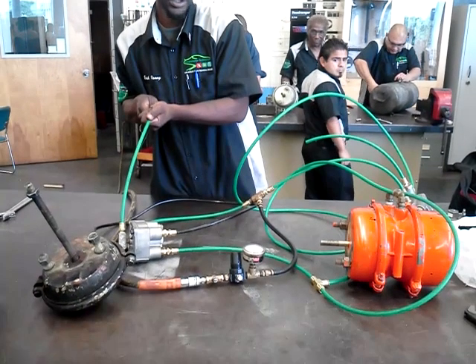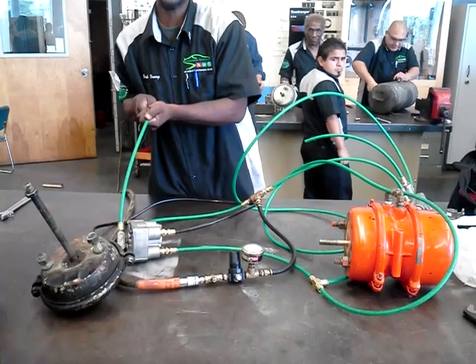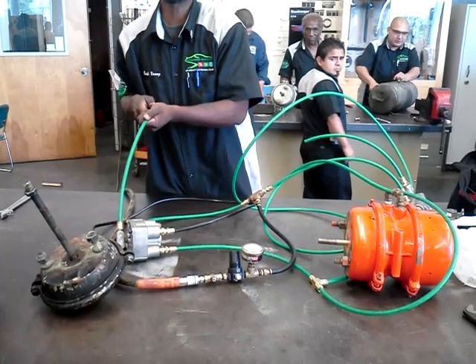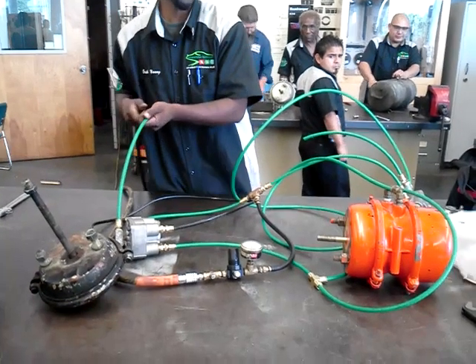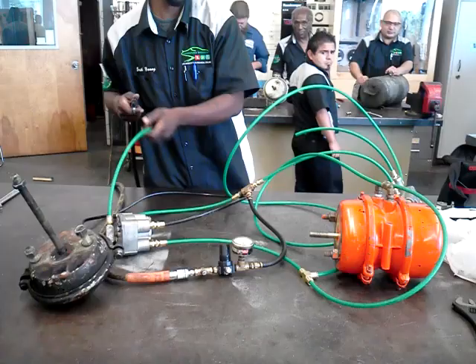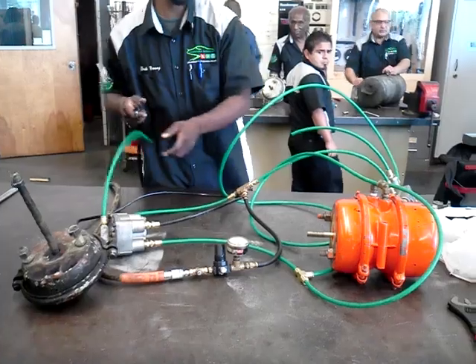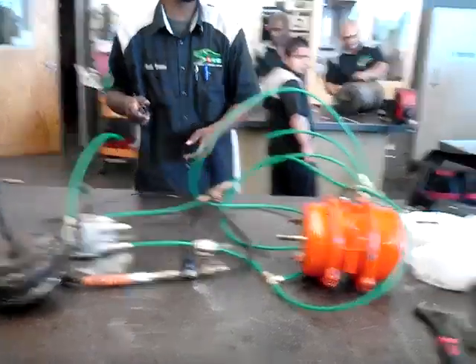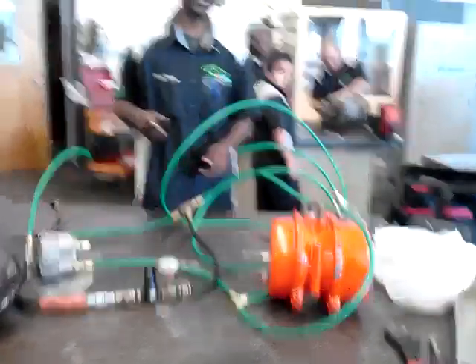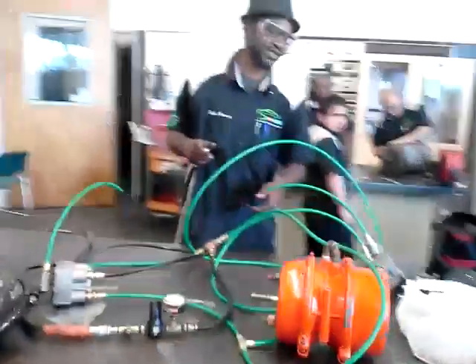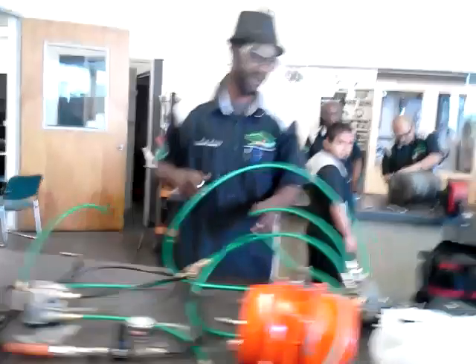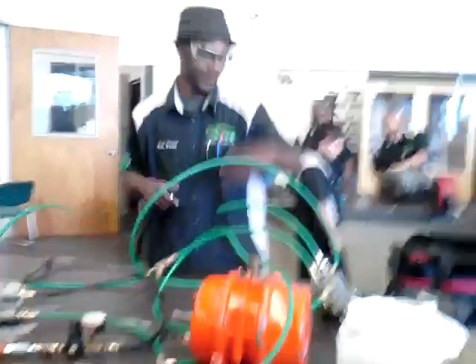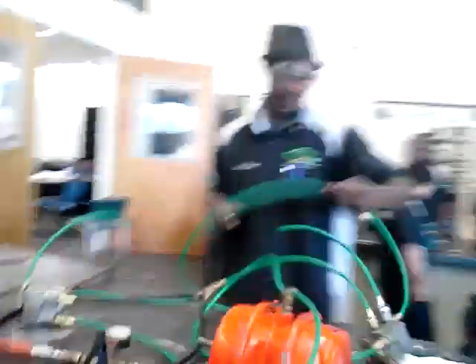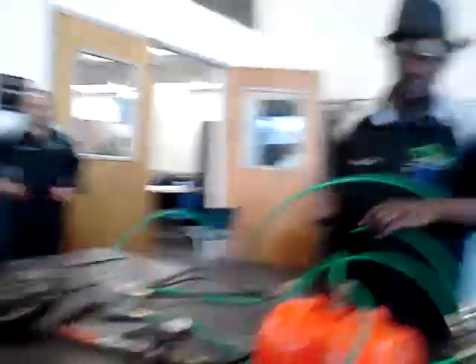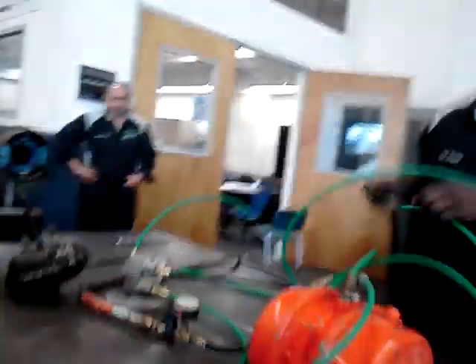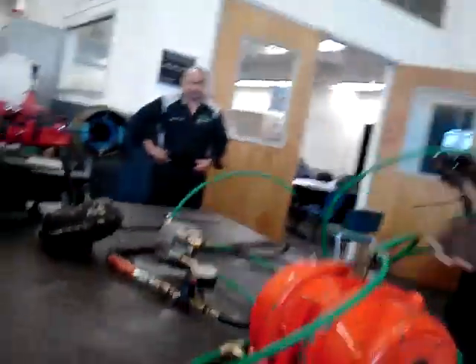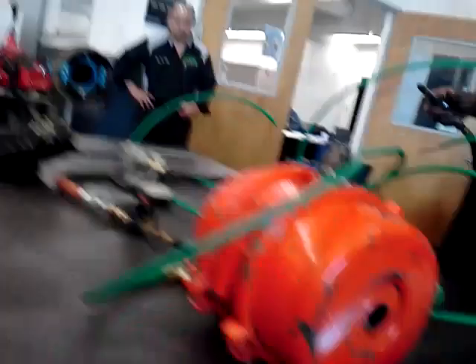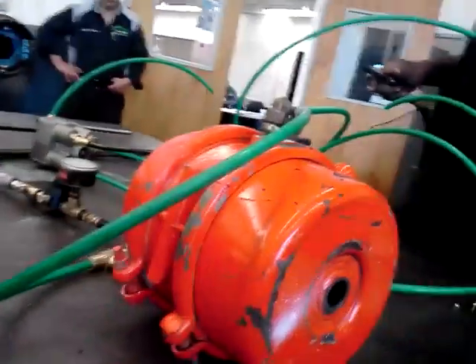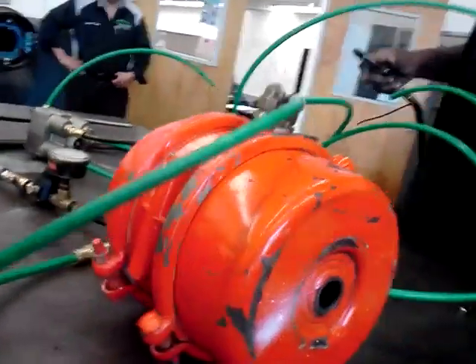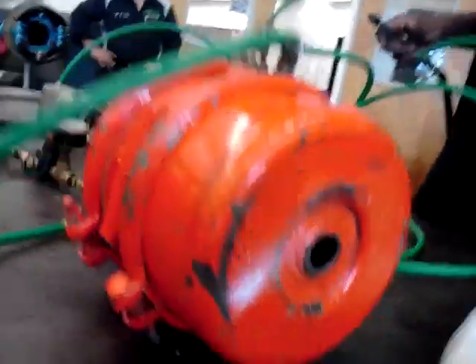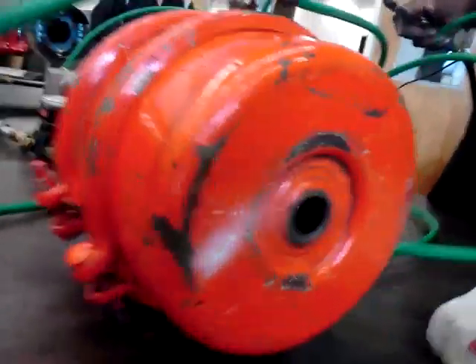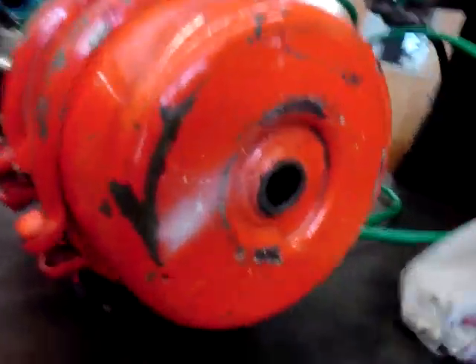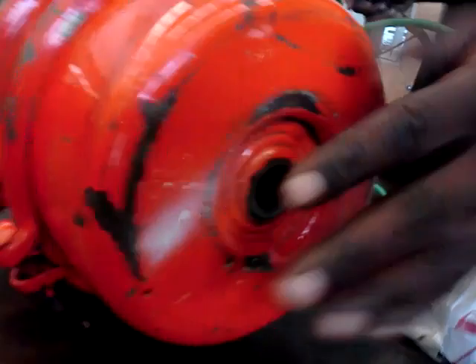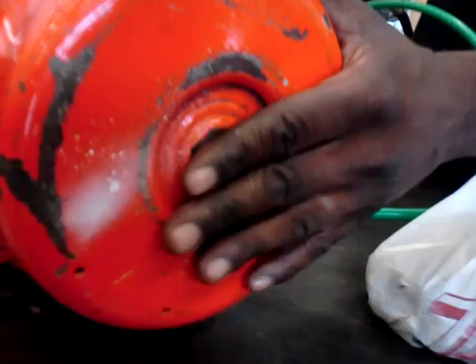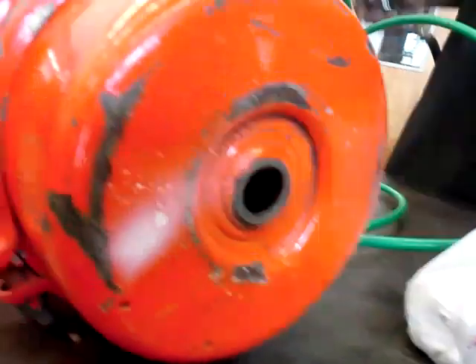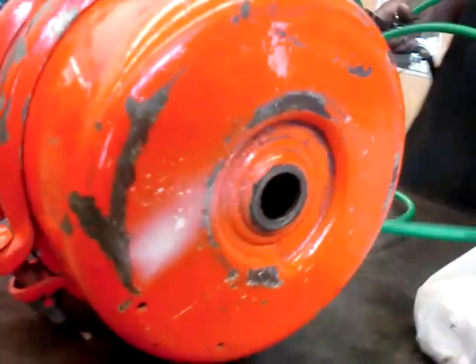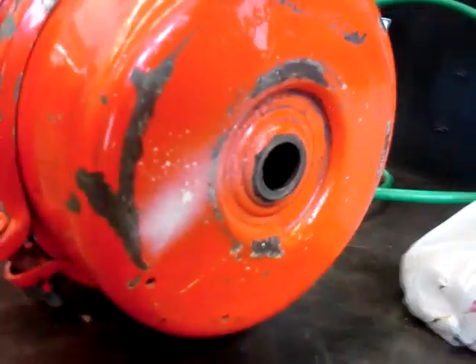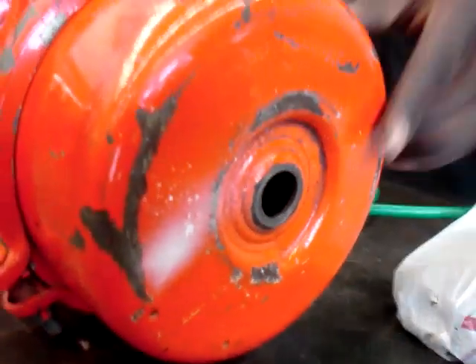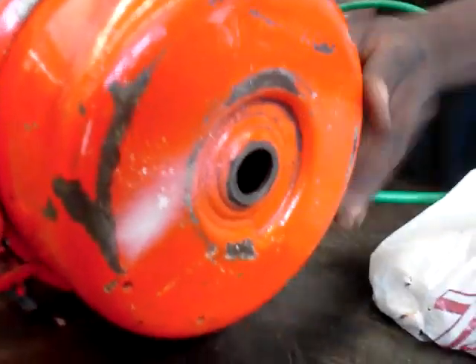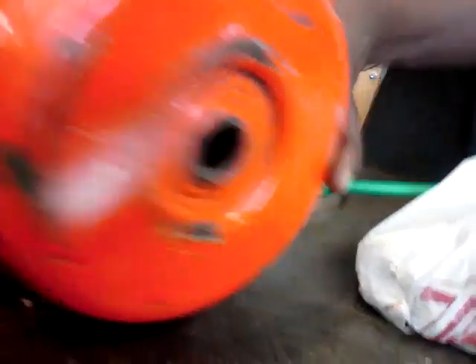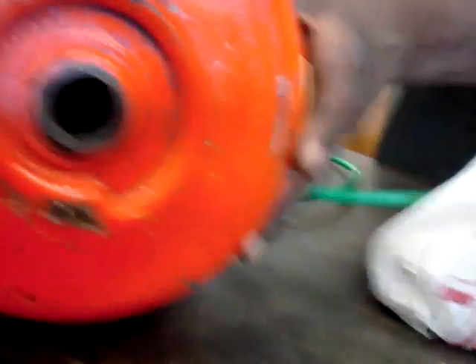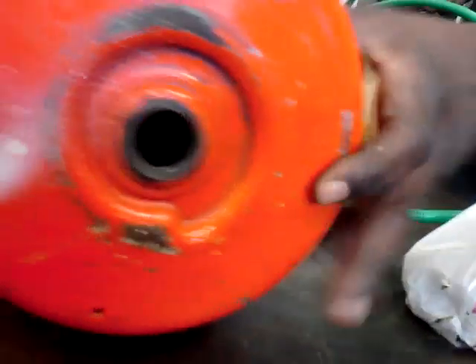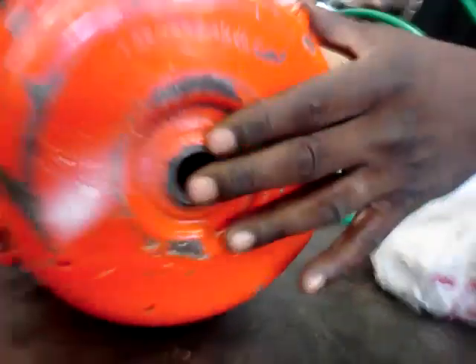Now, this whole system runs on 100 PSI pressure. To demonstrate the anti-compounded feature of the emergency brake, we don't have the case, so you really can't tell.